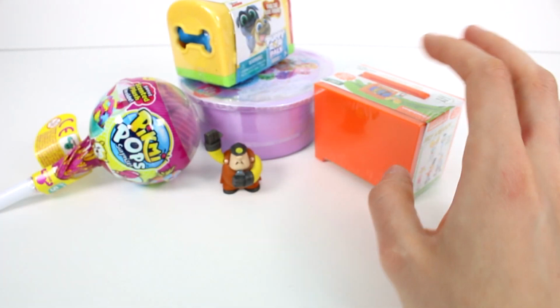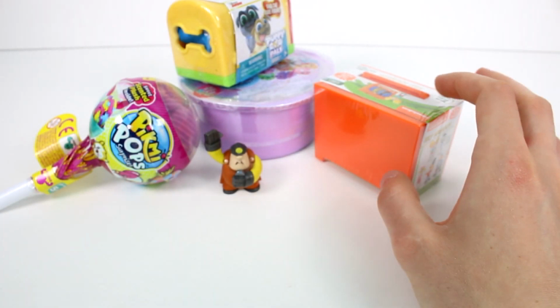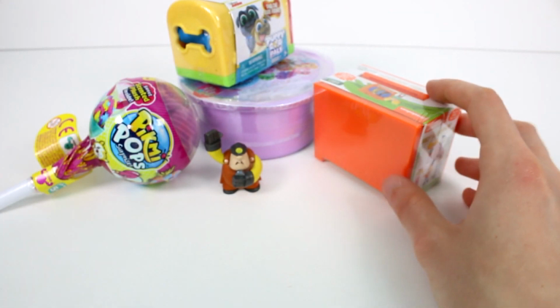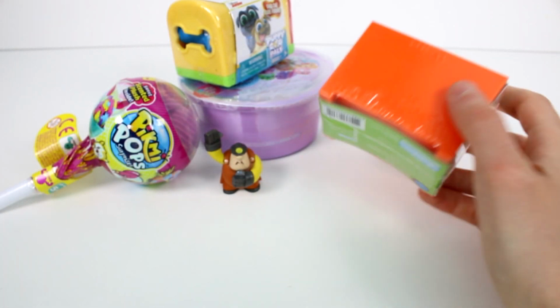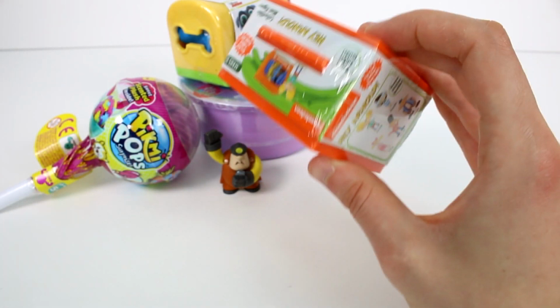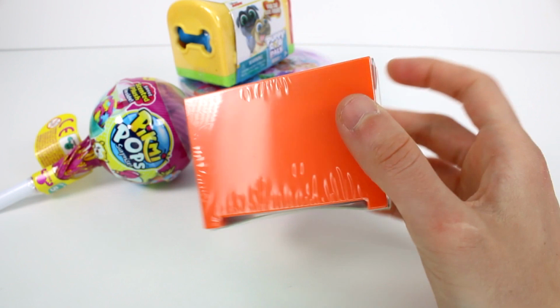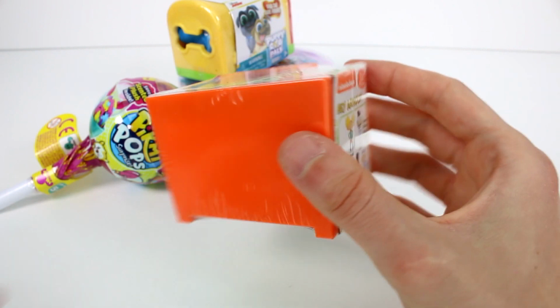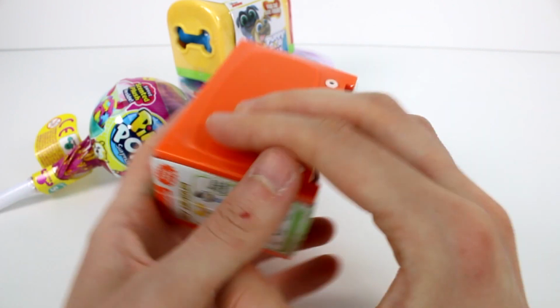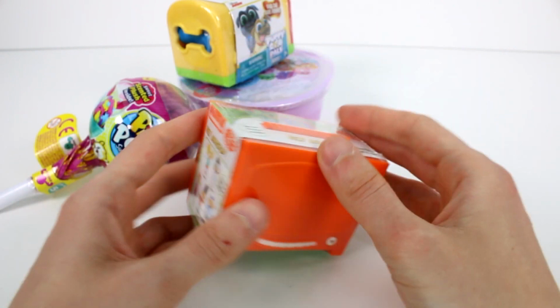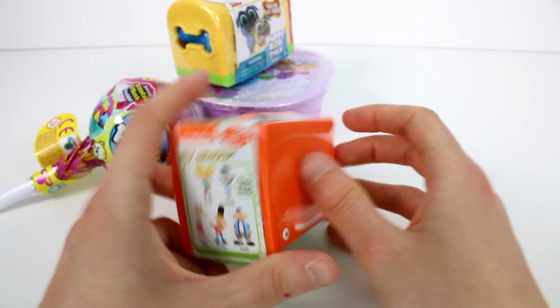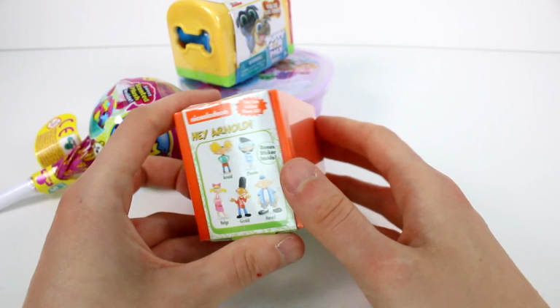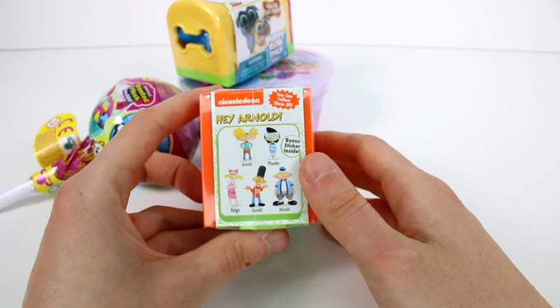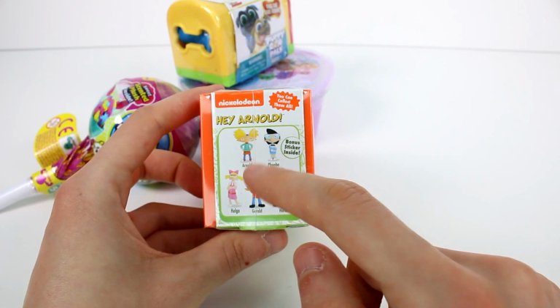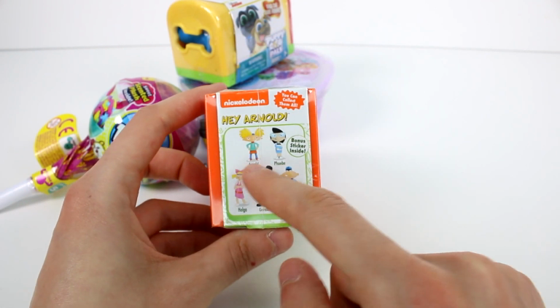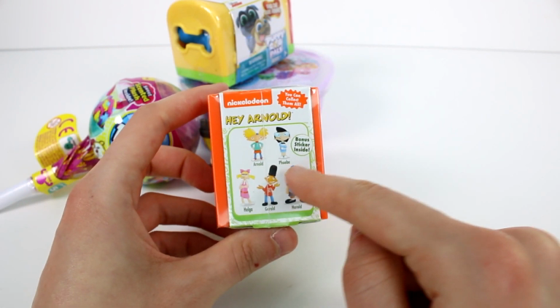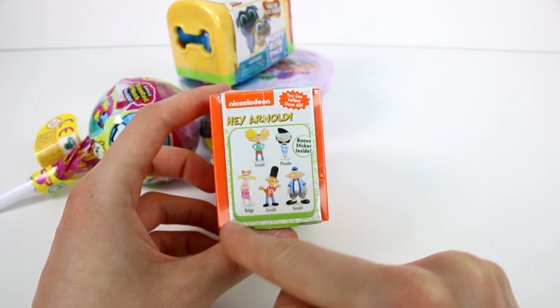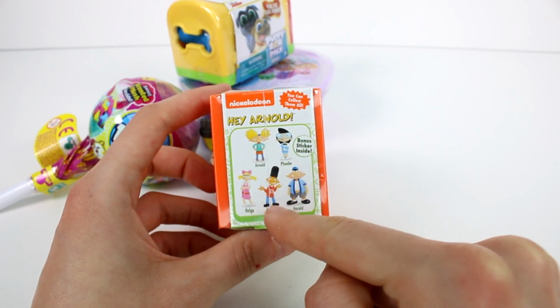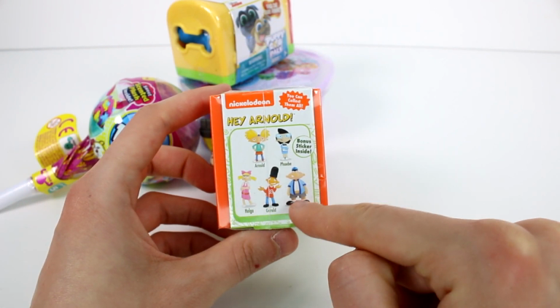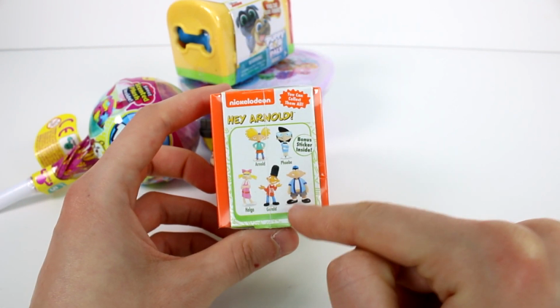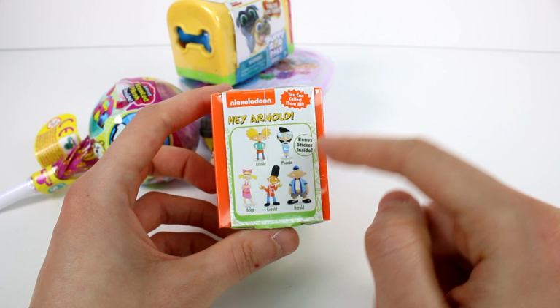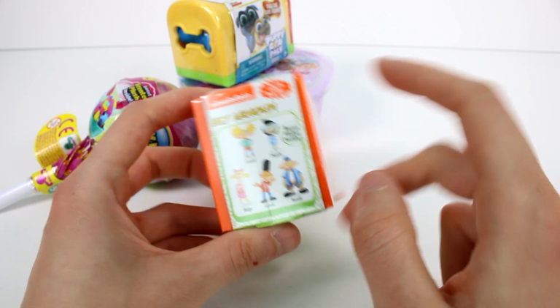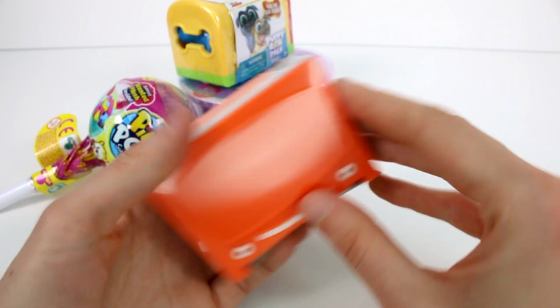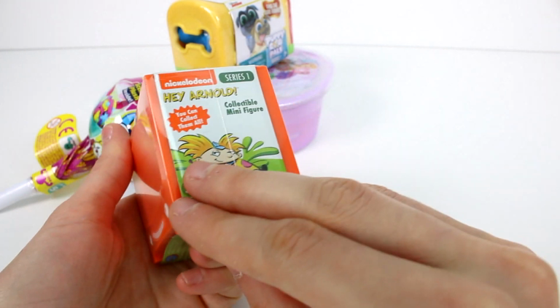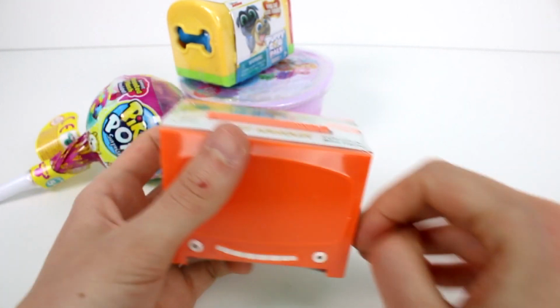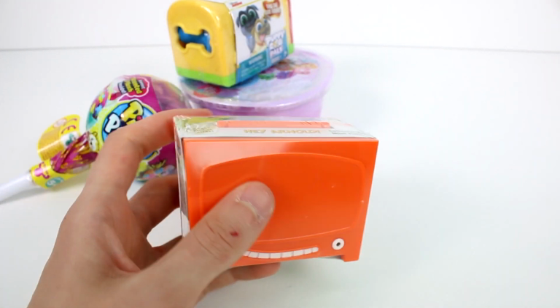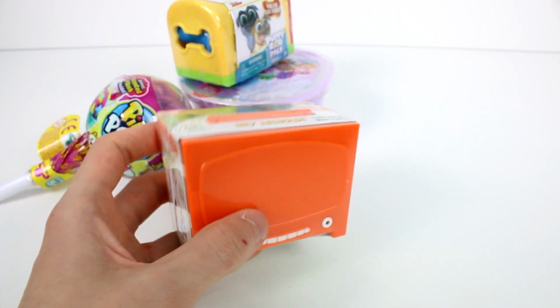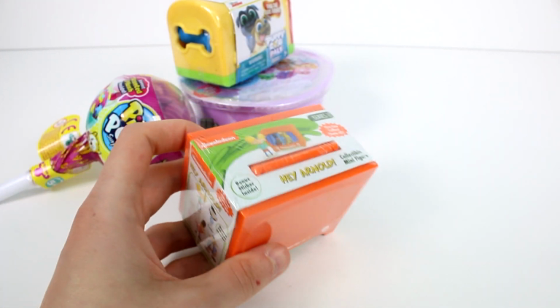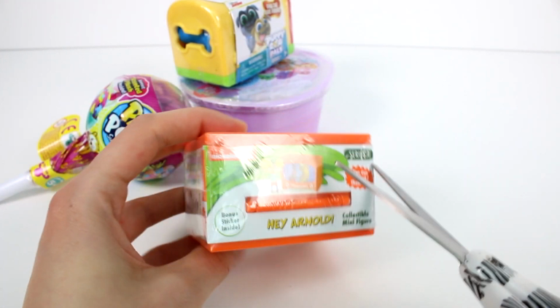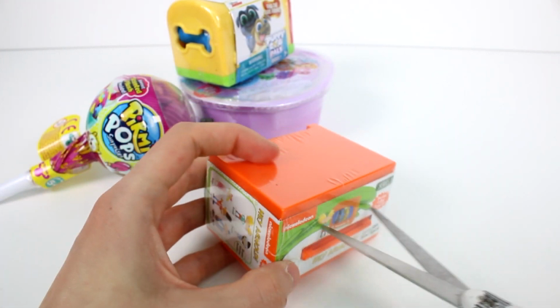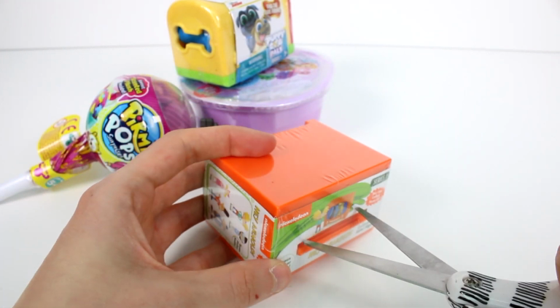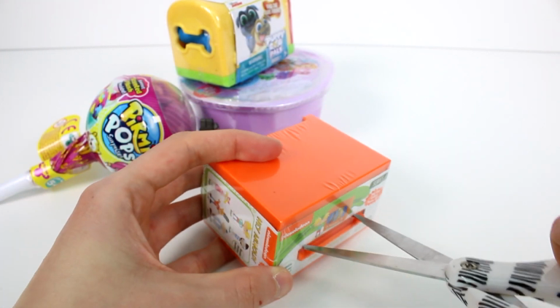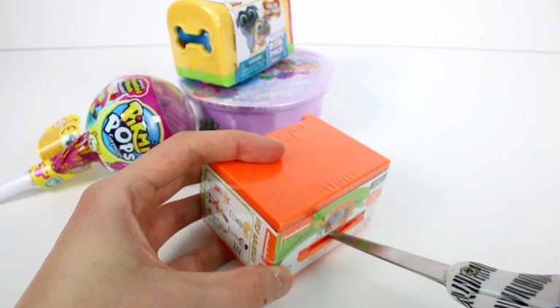Next, let's open up the Hey Arnold blind box. We have Arnold, Phoebe, Helga, Gerald, and Harold. There's a bonus sticker inside. I would like to get Arnold.